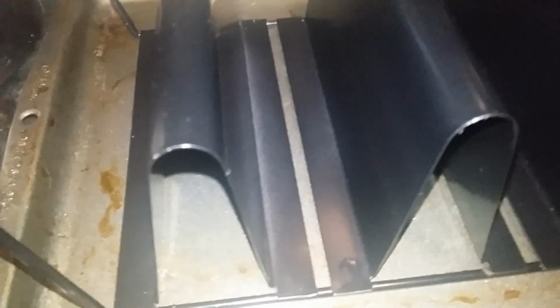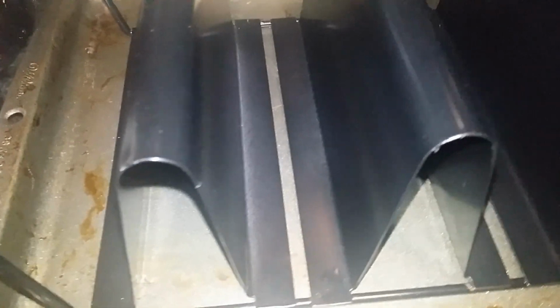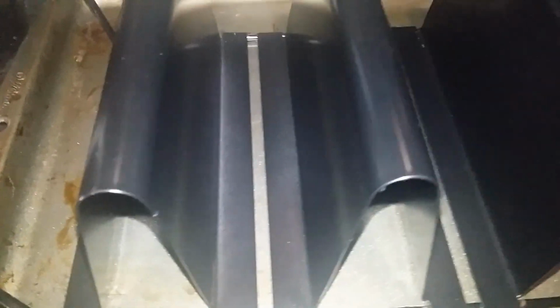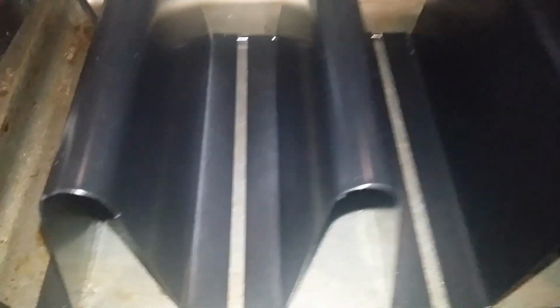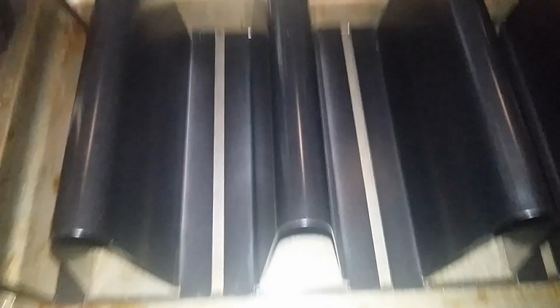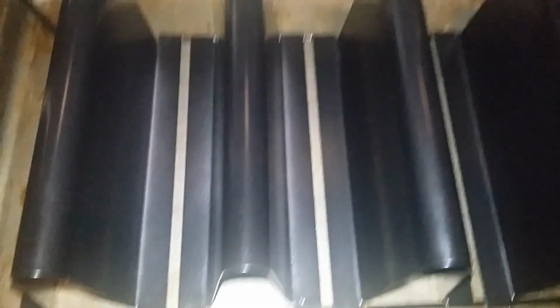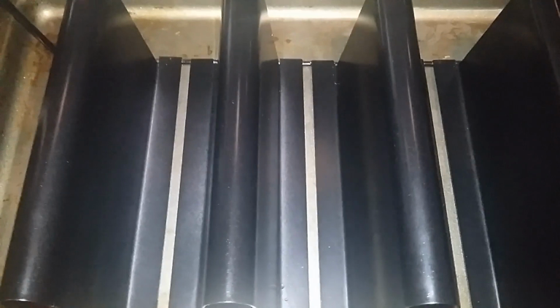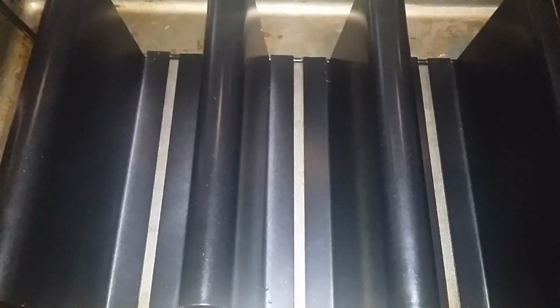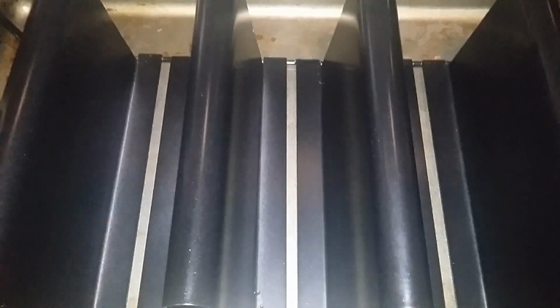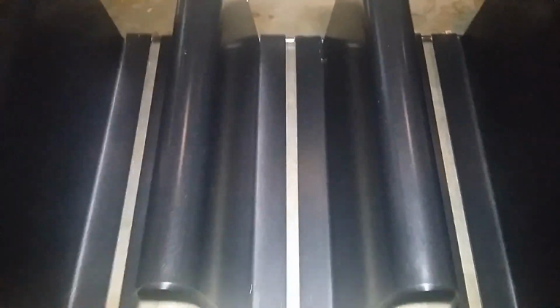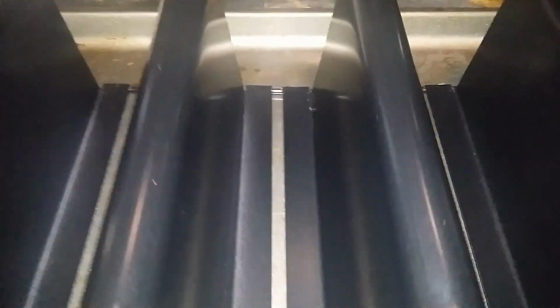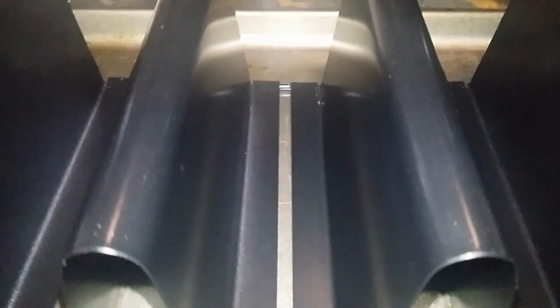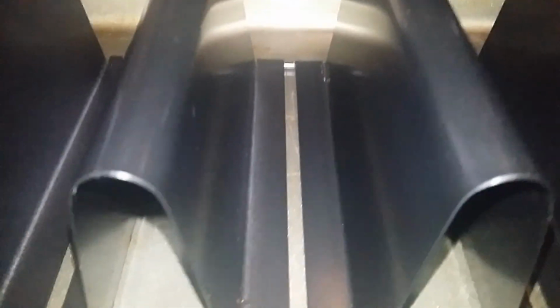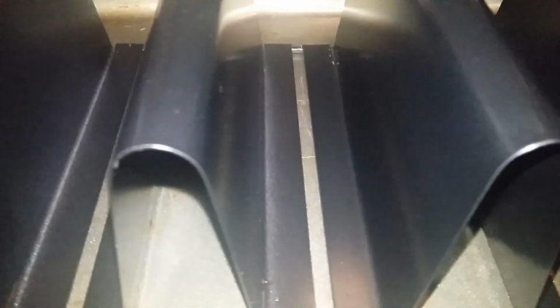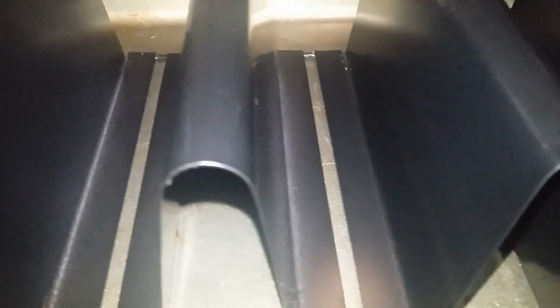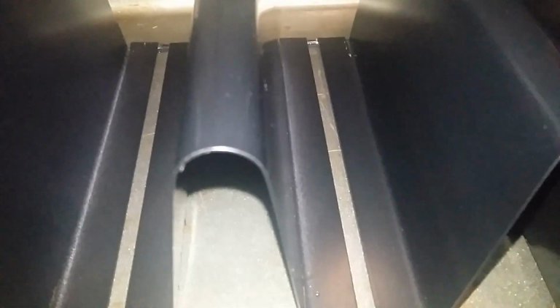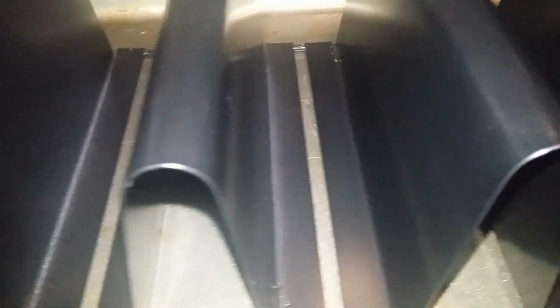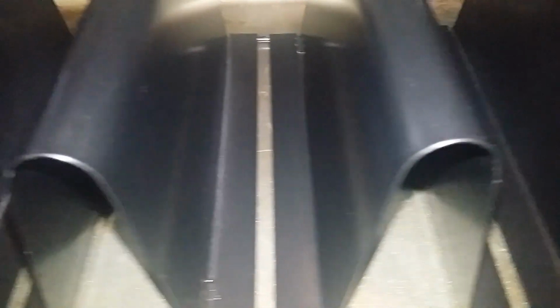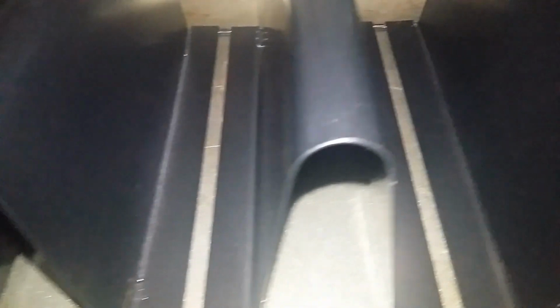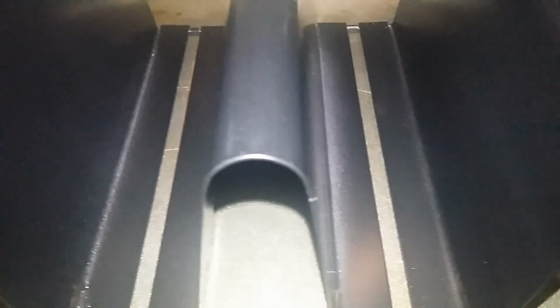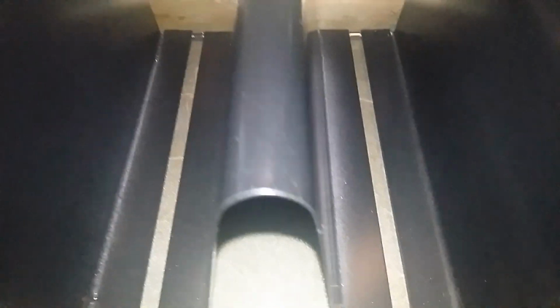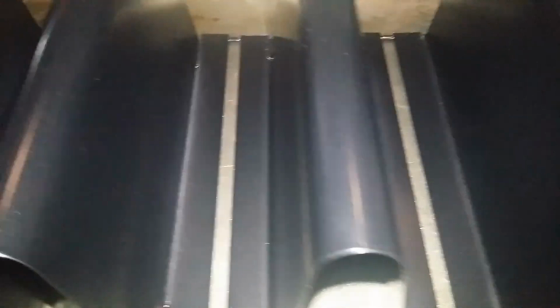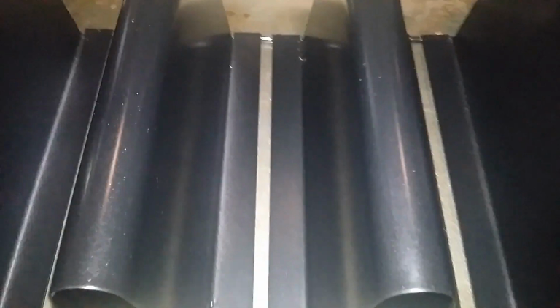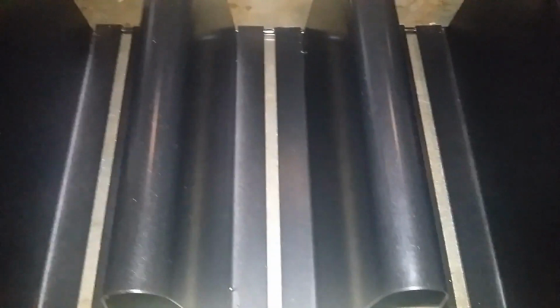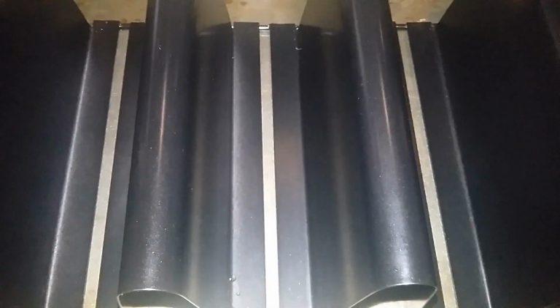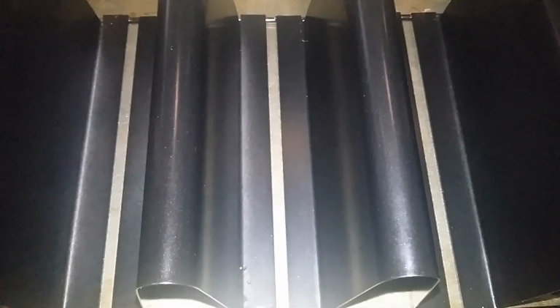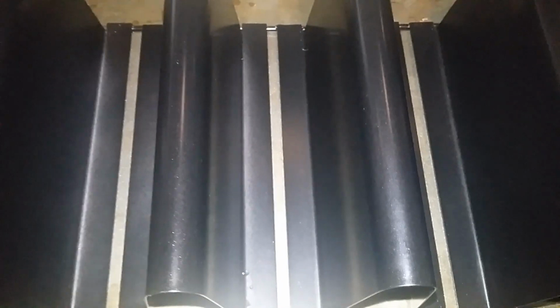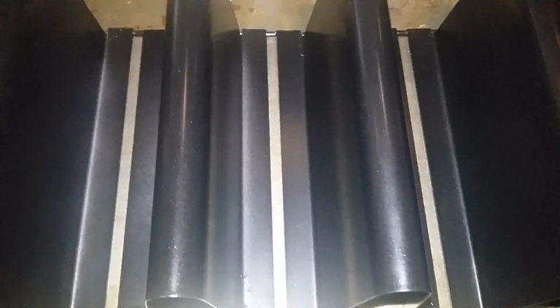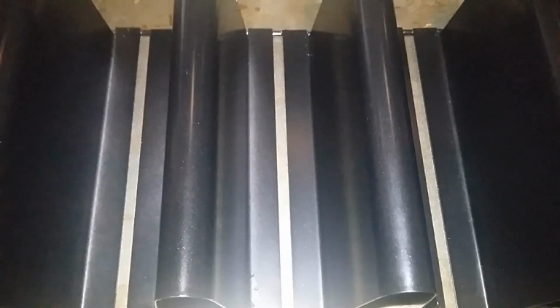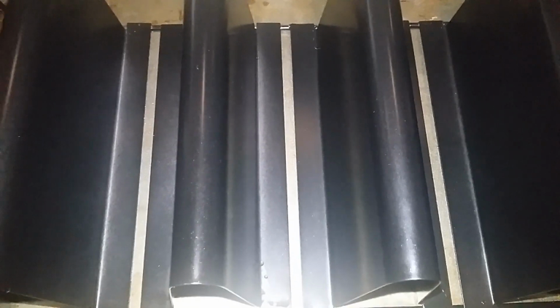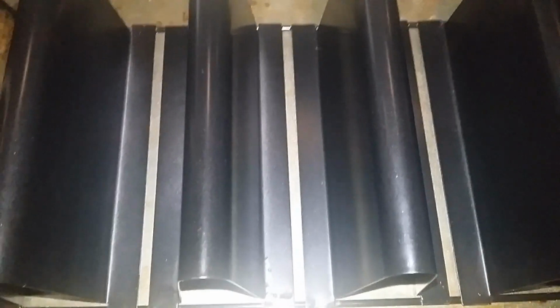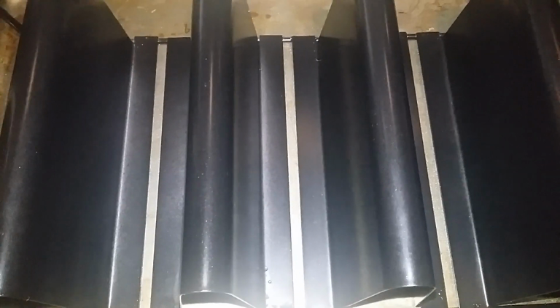I'm also going to be using a quick taco rack — I'll put a link in the description box below. I got this on Amazon and I followed the directions that came with it on how to make the tacos.